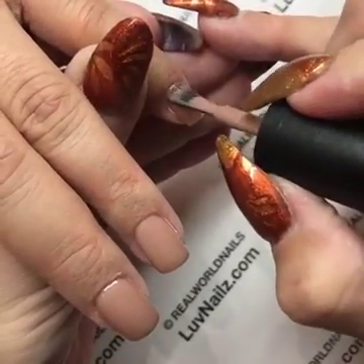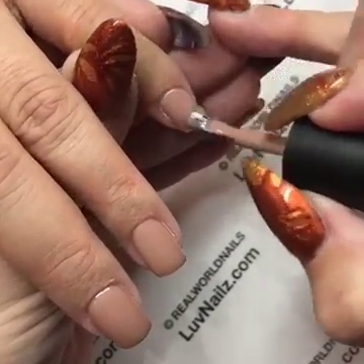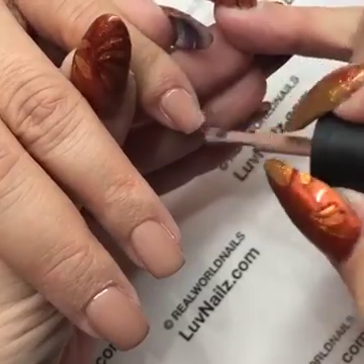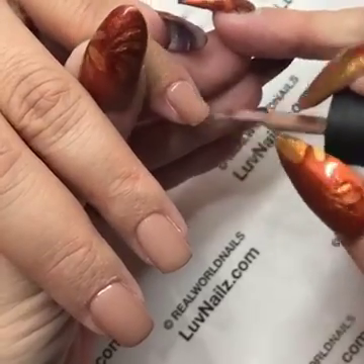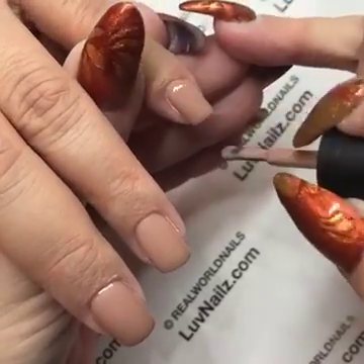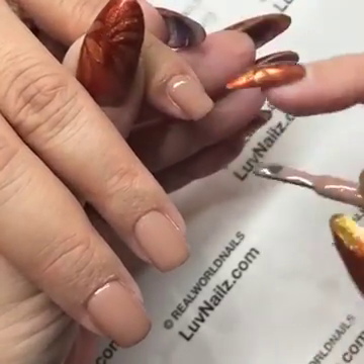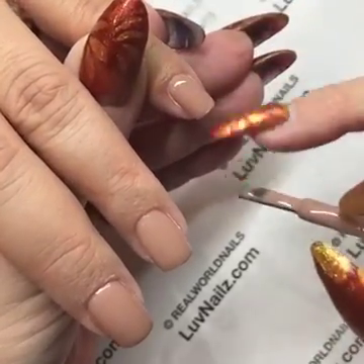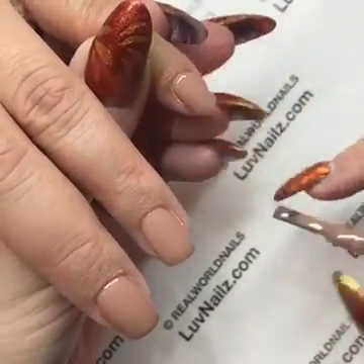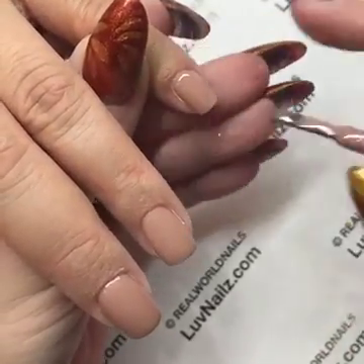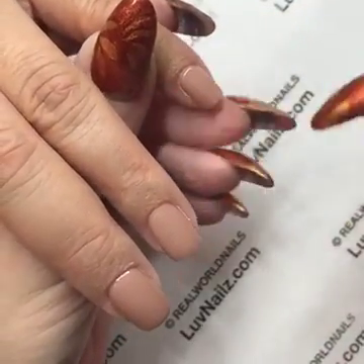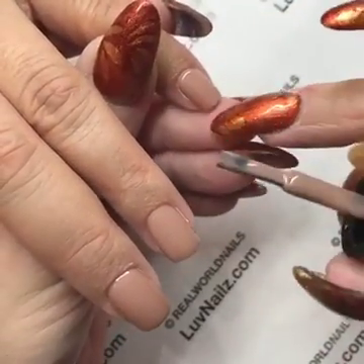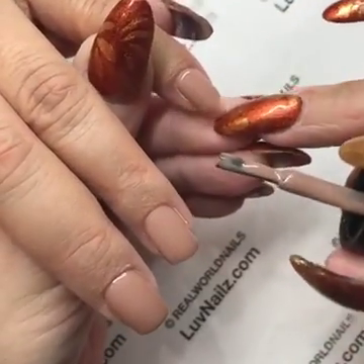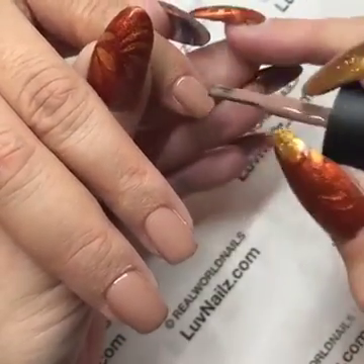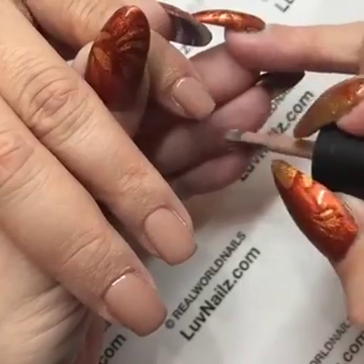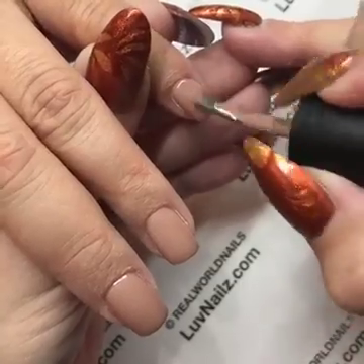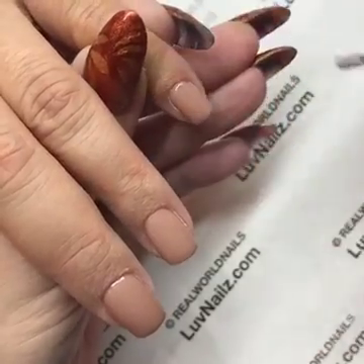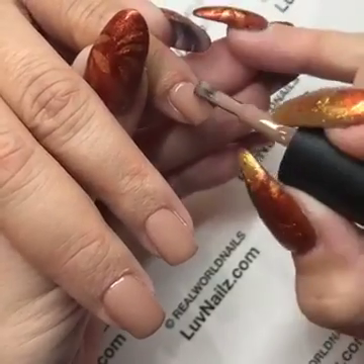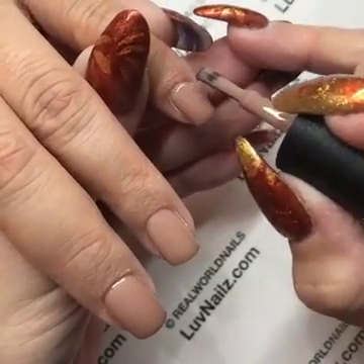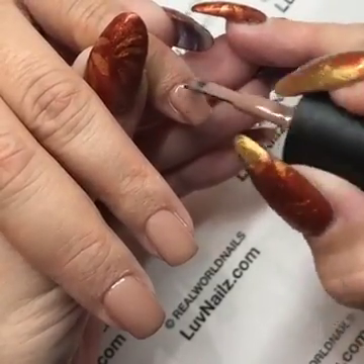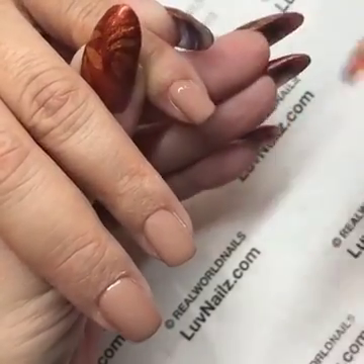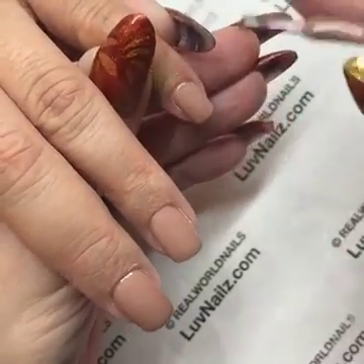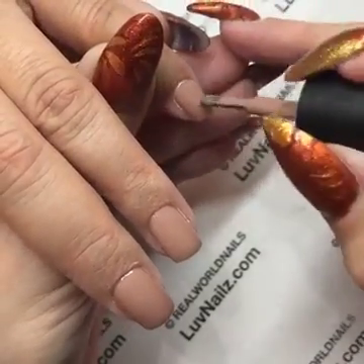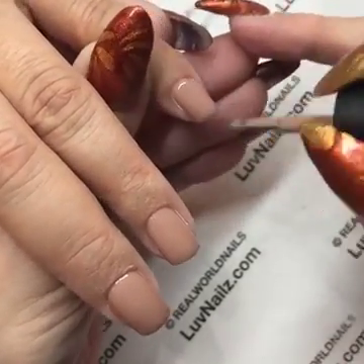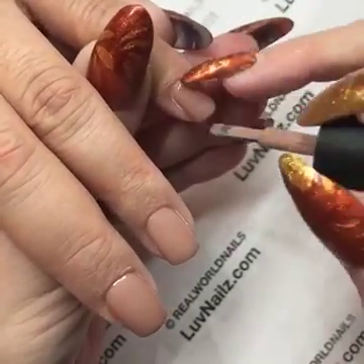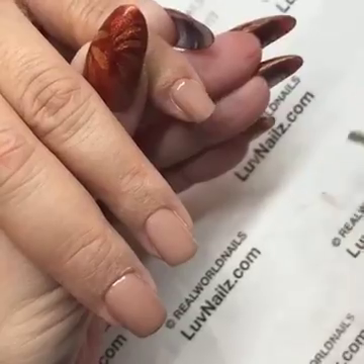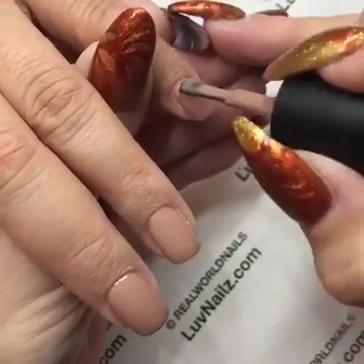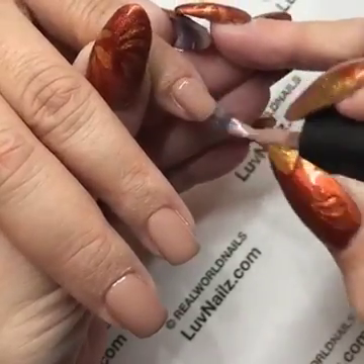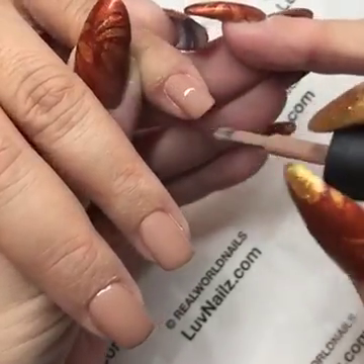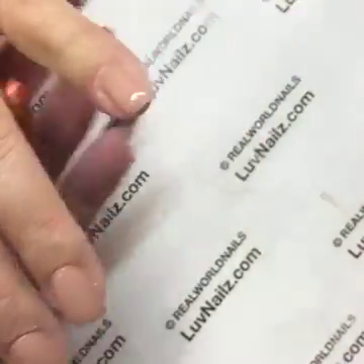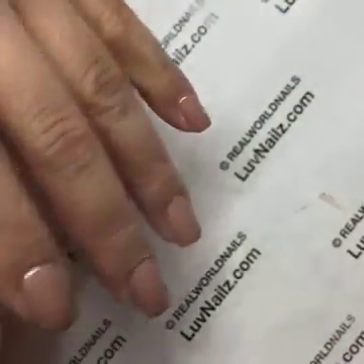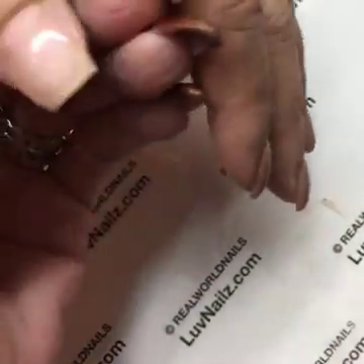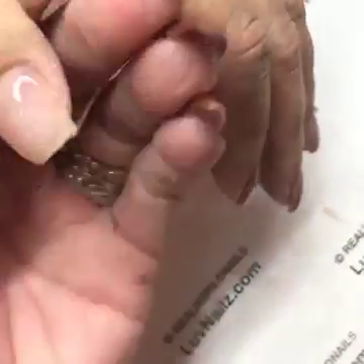You can use Soft Landings if you'd like — those are awesome lint-free wipes. I have those on Love Nails as well. Just dry-wipe the nail before you apply, and what that does is it takes off a little bit of that tacky residue.